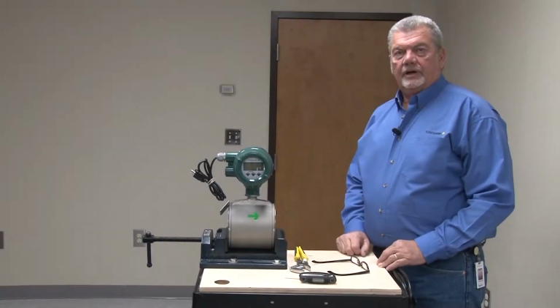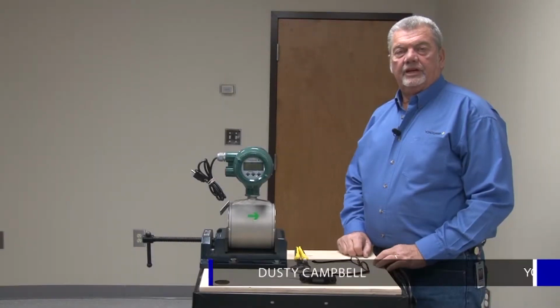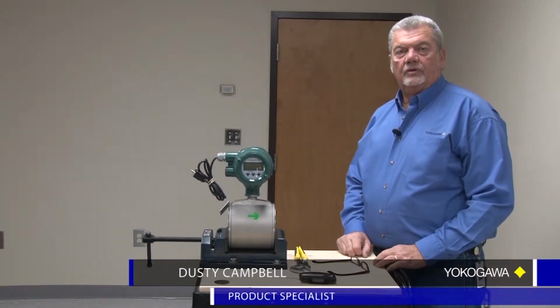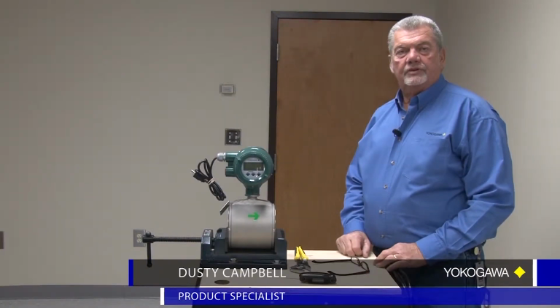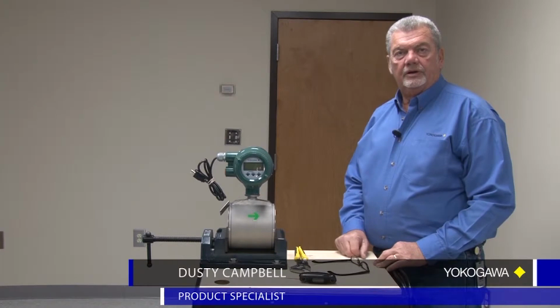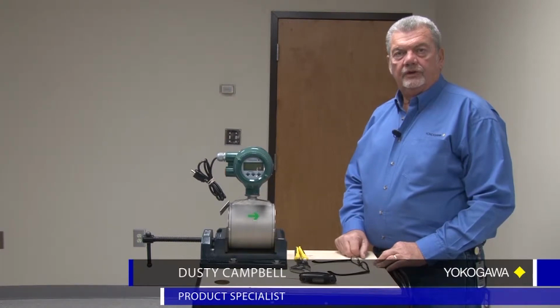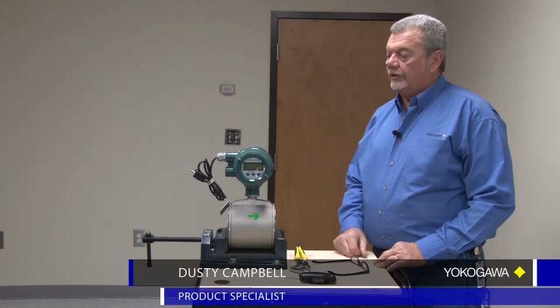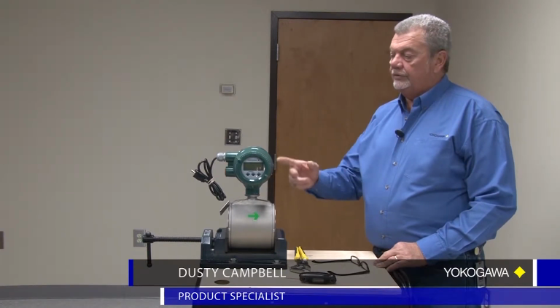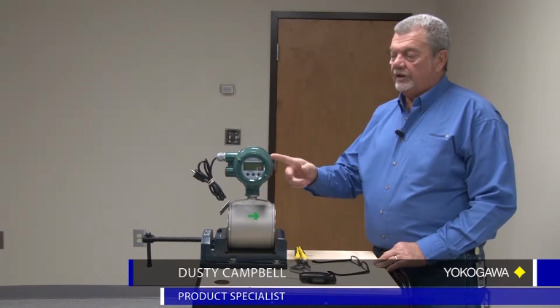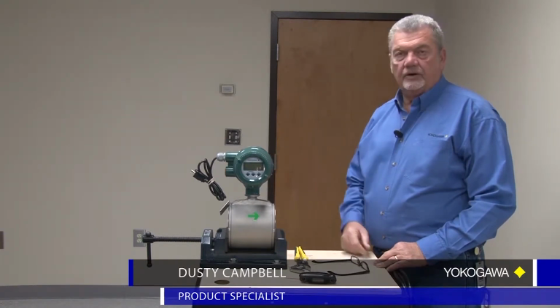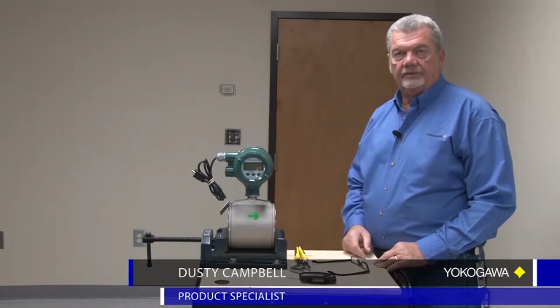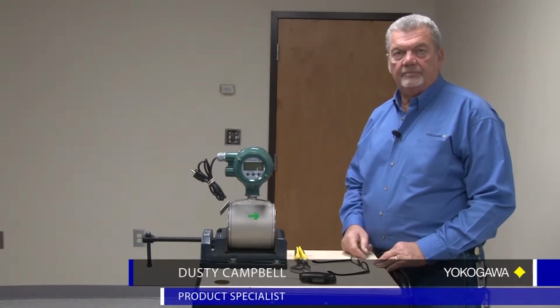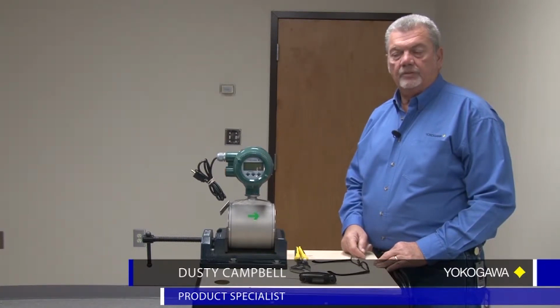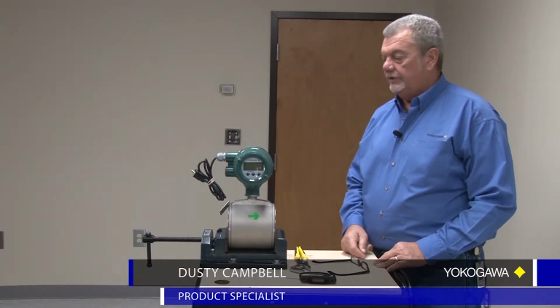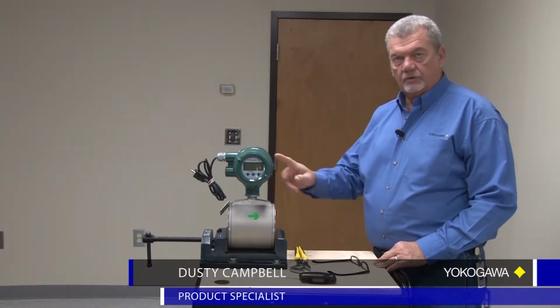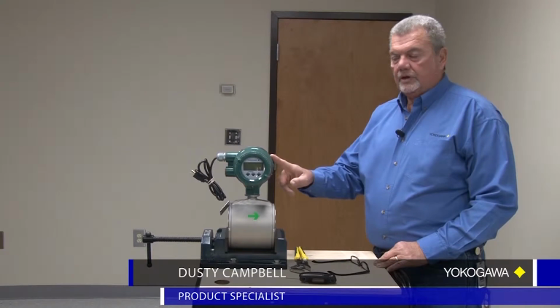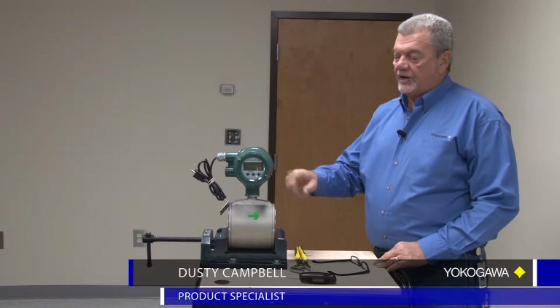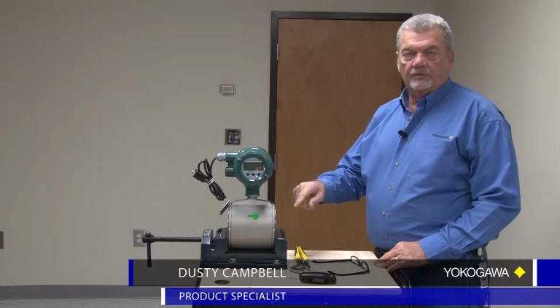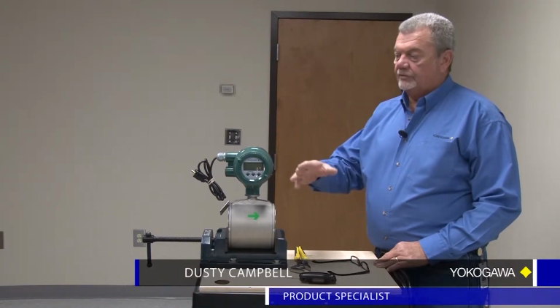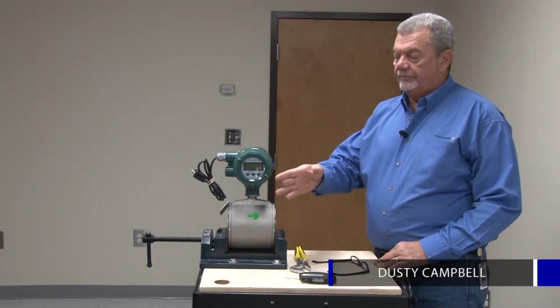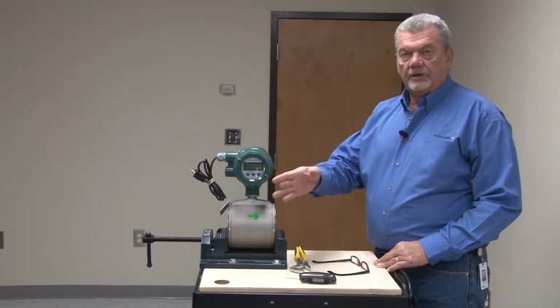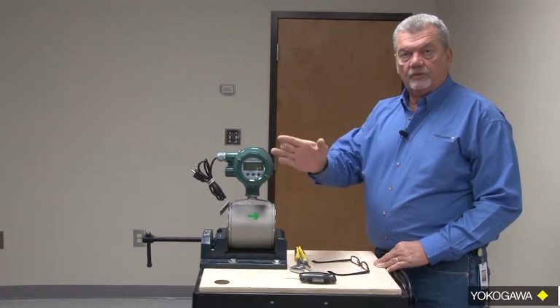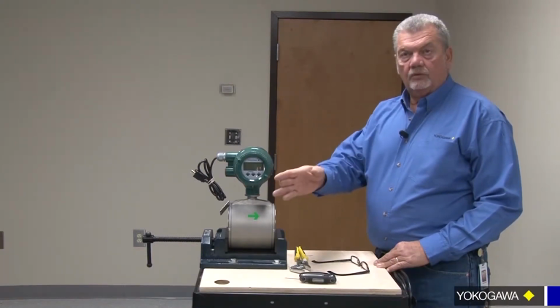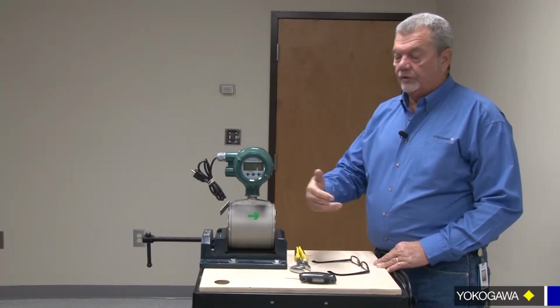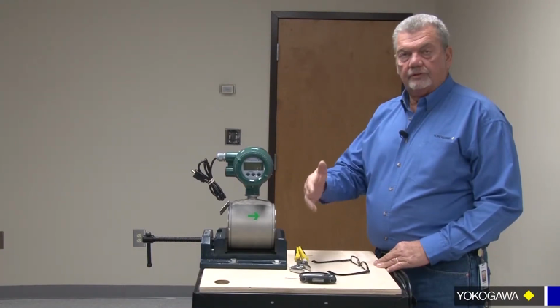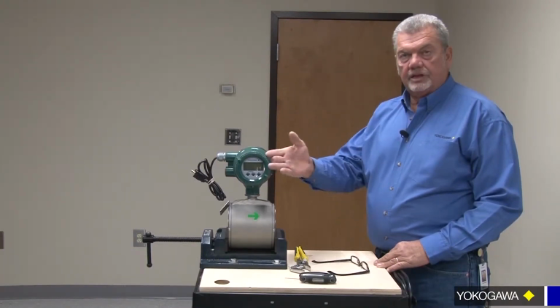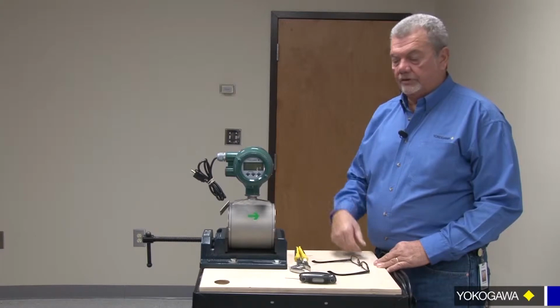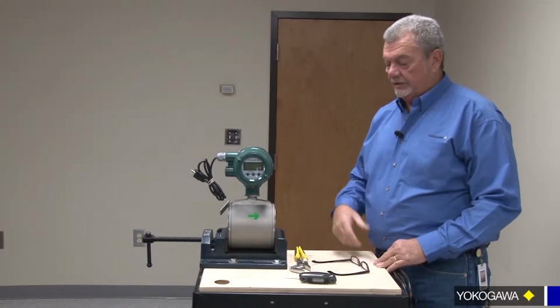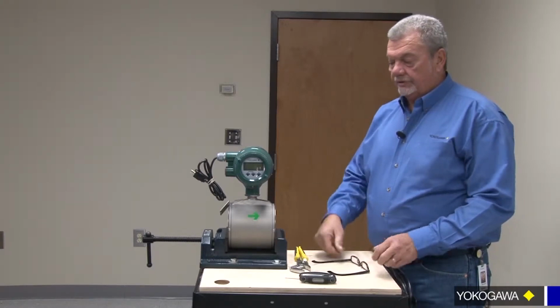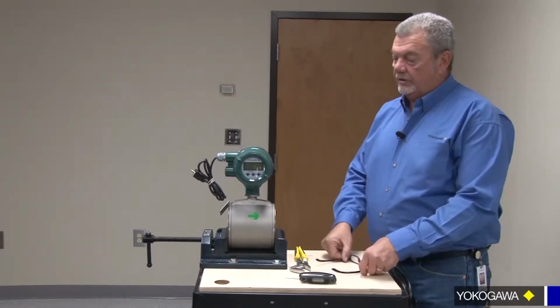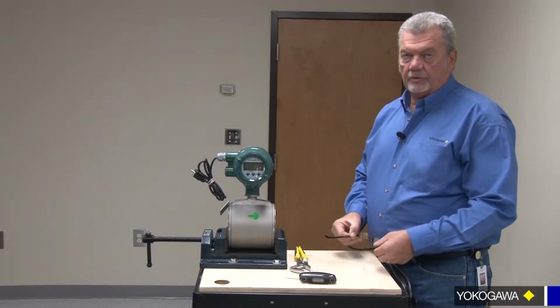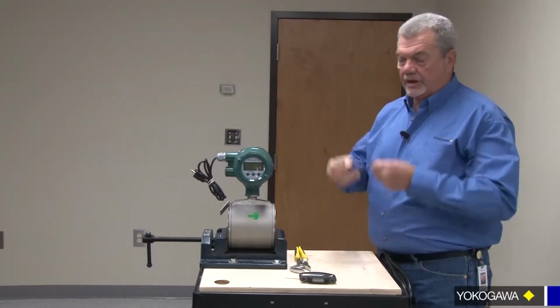Hi, I'm Dusty Campbell, Yokogawa Corporation of America. Today we're going to learn how to rotate the head on an AXF ADMAG flow meter, integral style. If you find yourself where your display is against the wall and flow is going in the correct direction but you can't see the display, here's how we rotate the head.